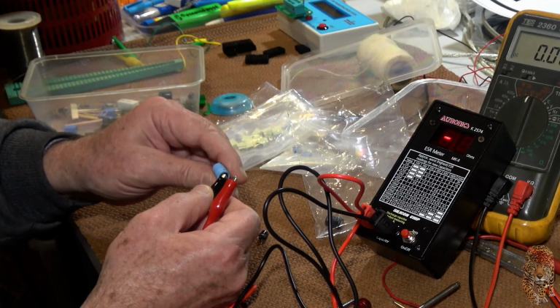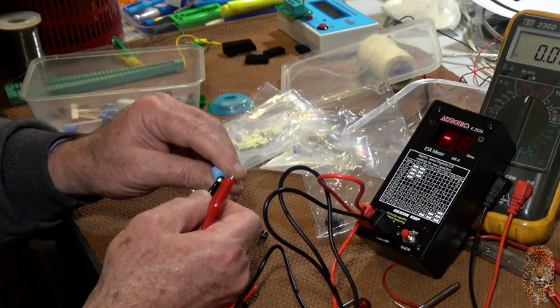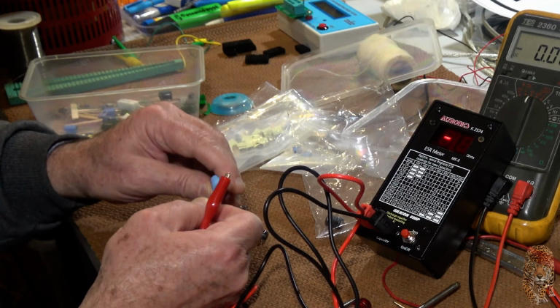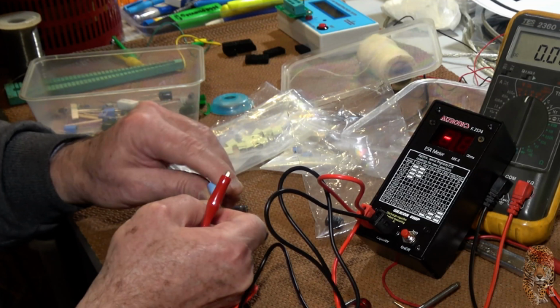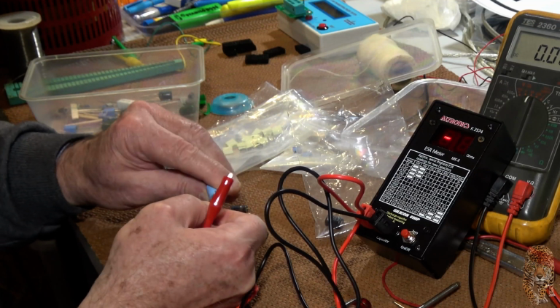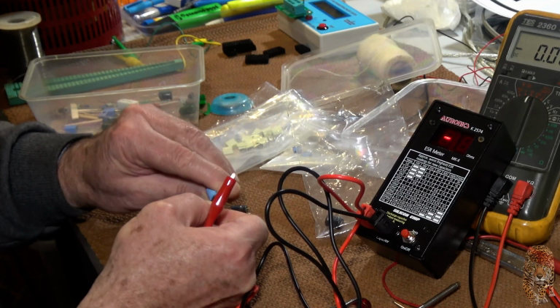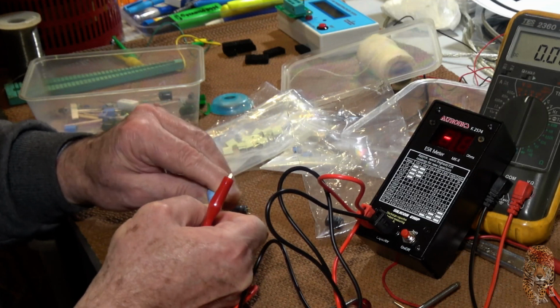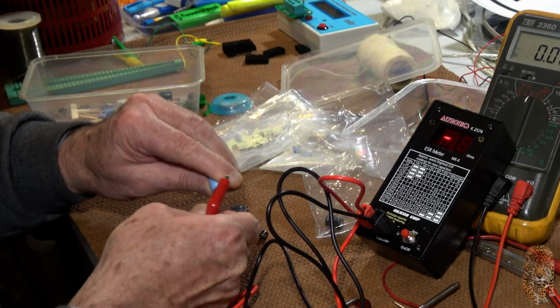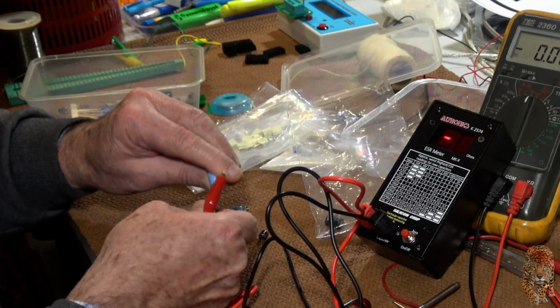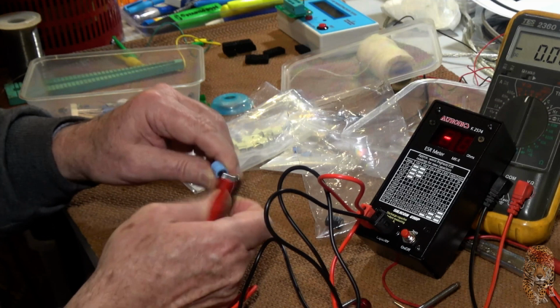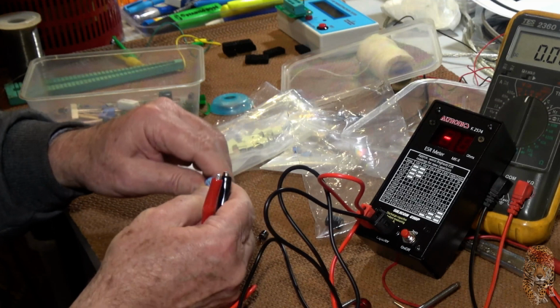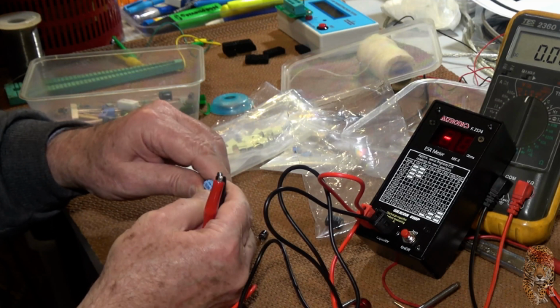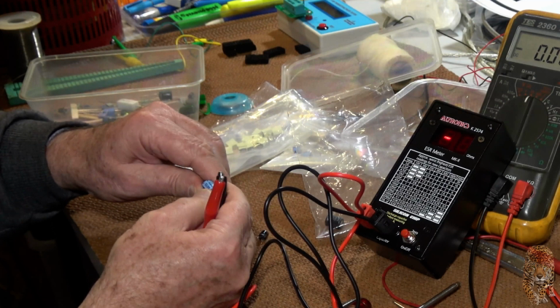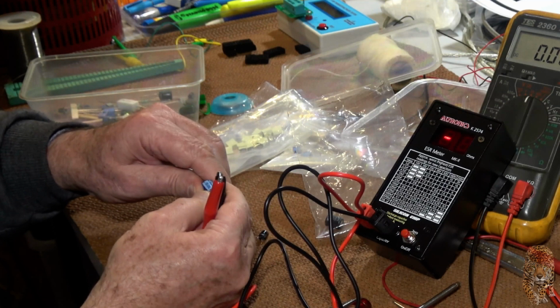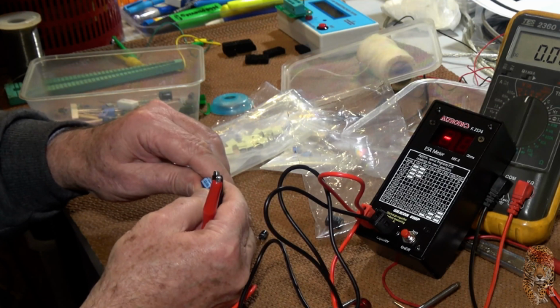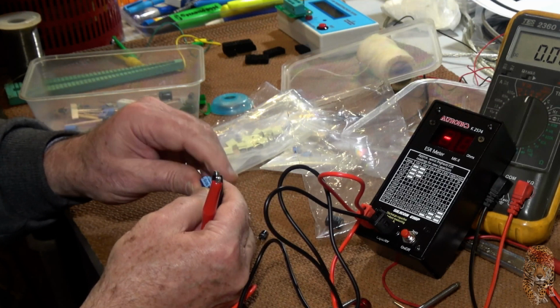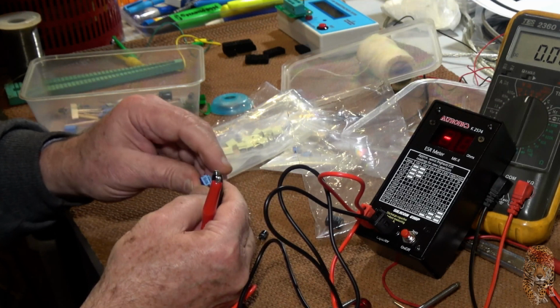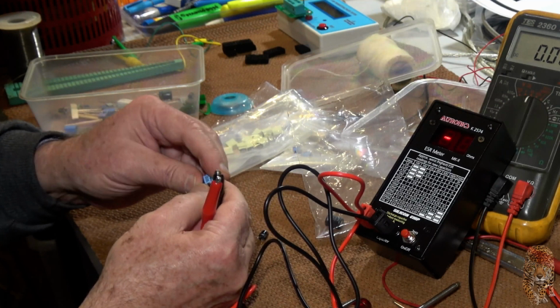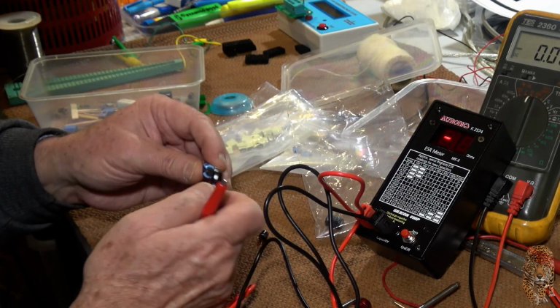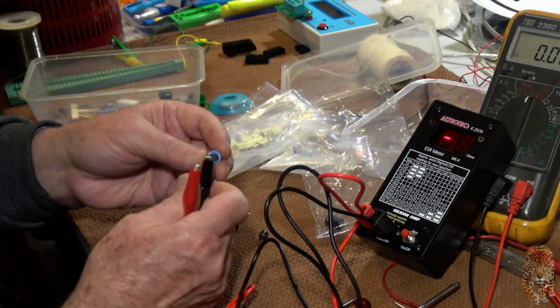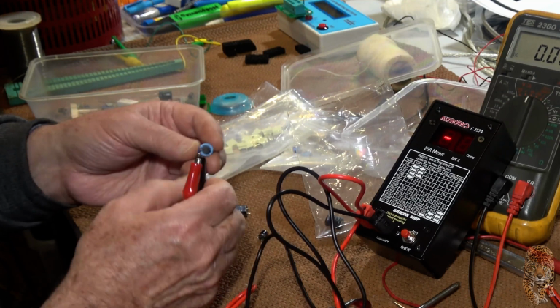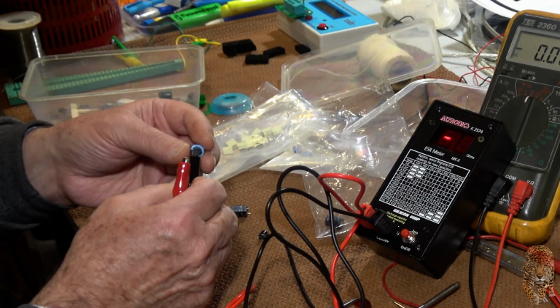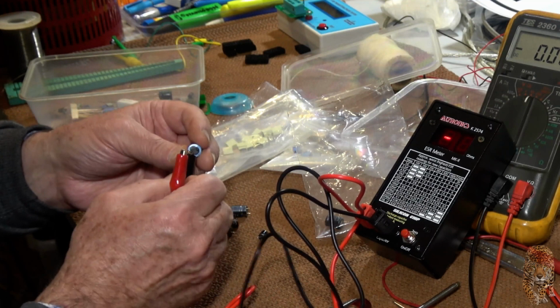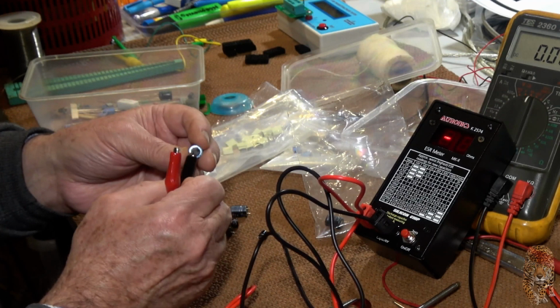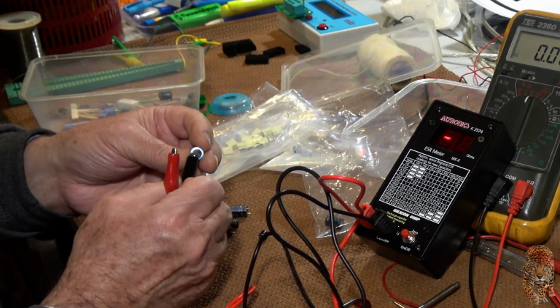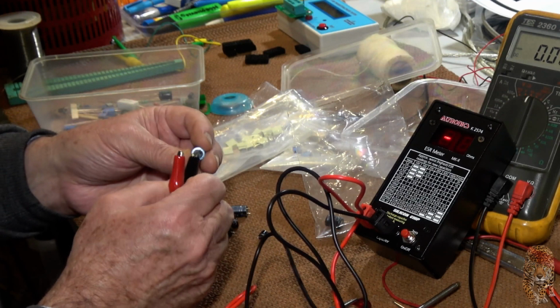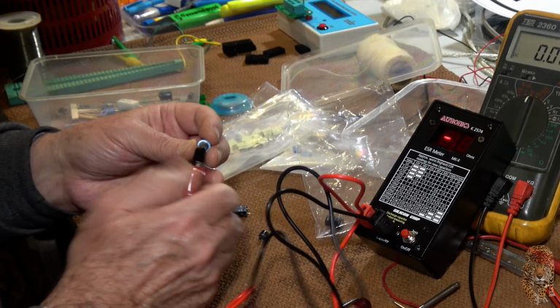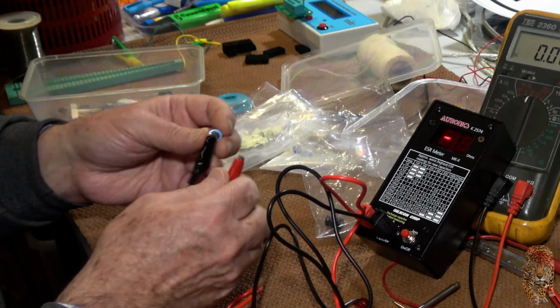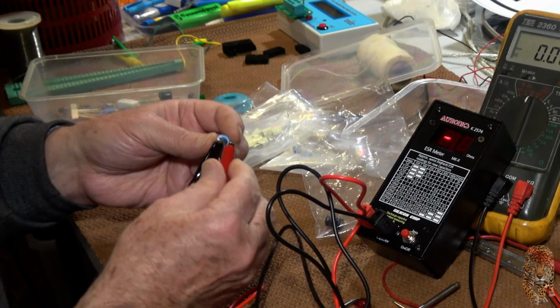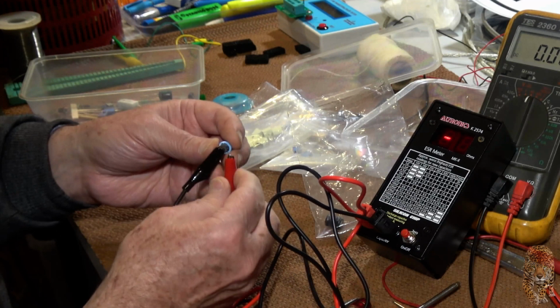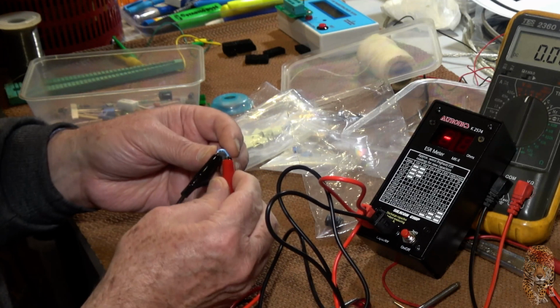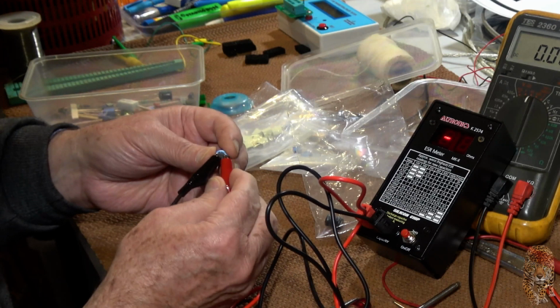That's a 100 microfarad, 63 volt. That's pretty cactus, I'd say.